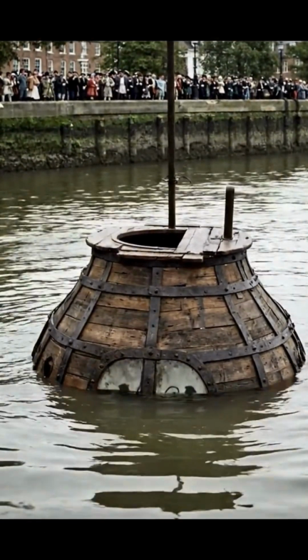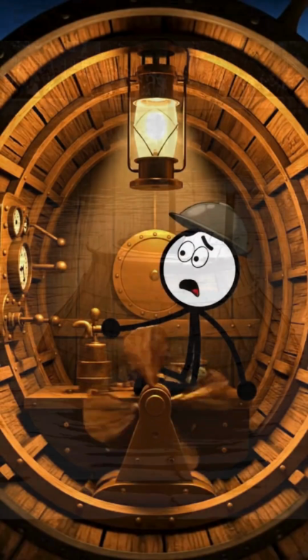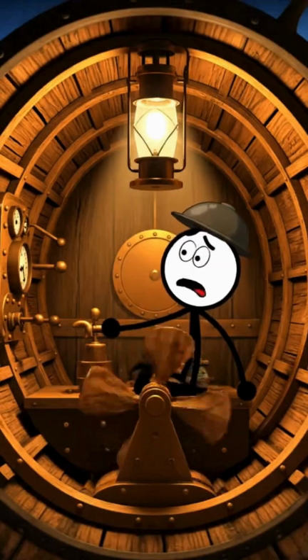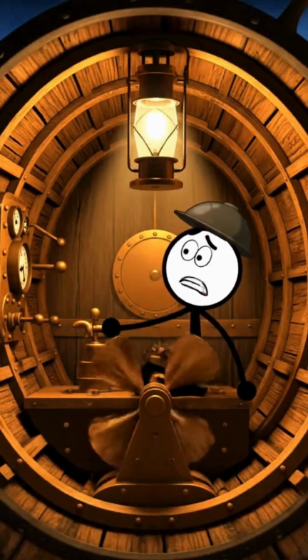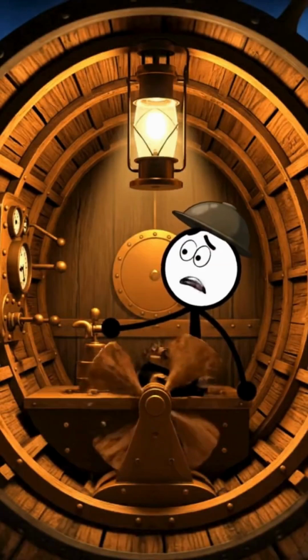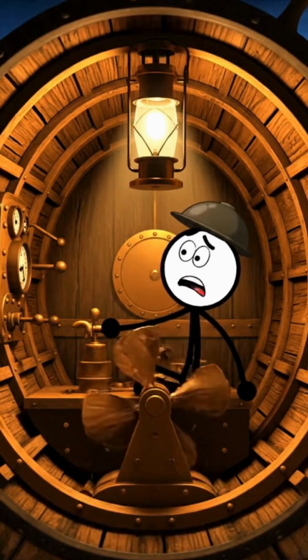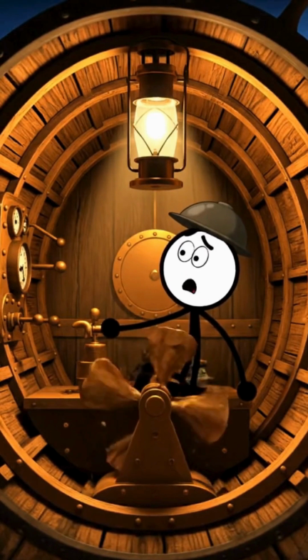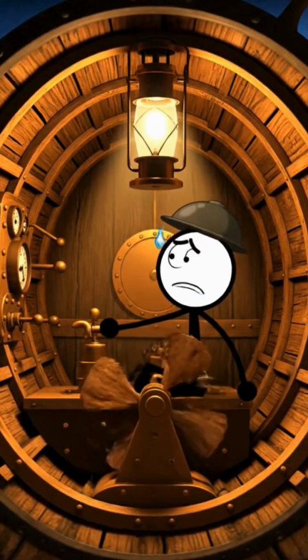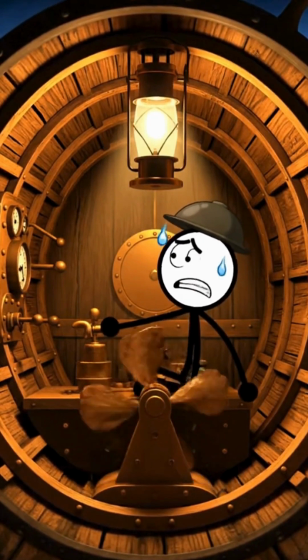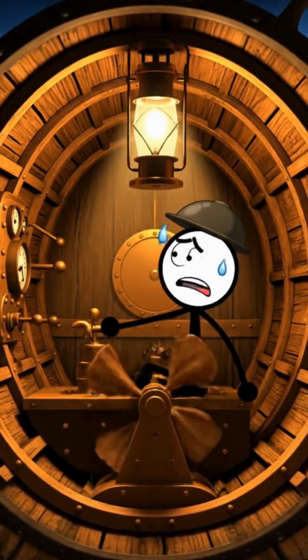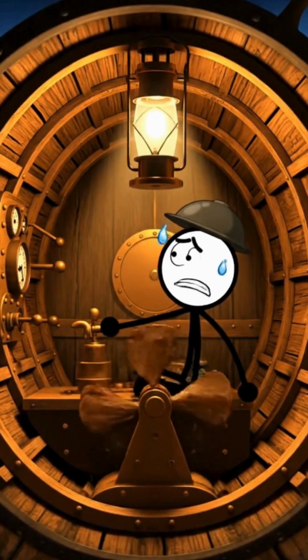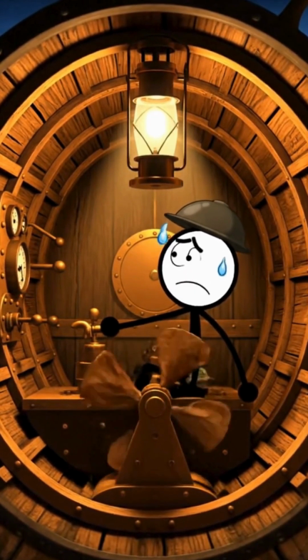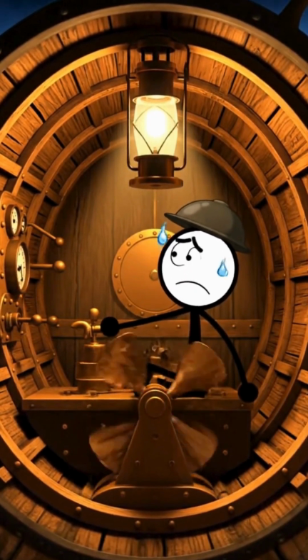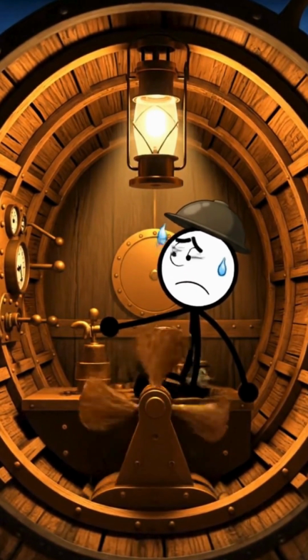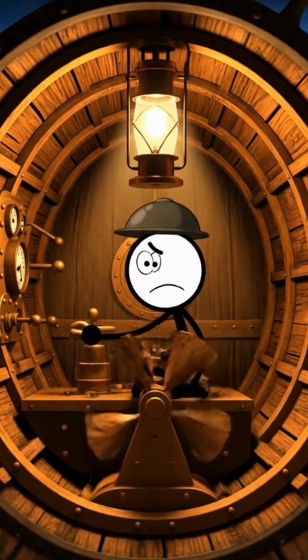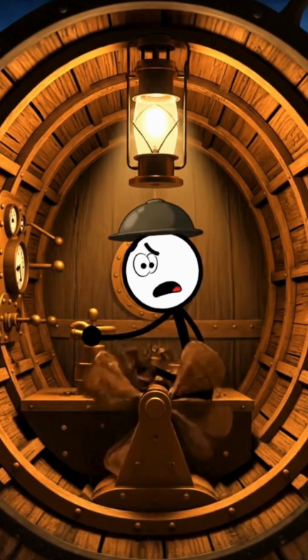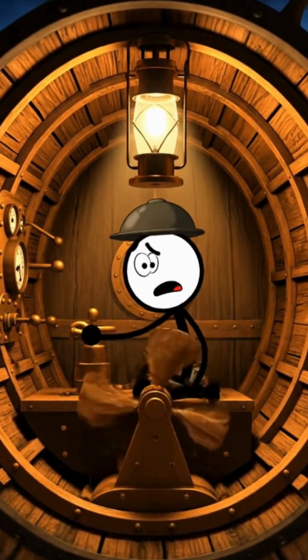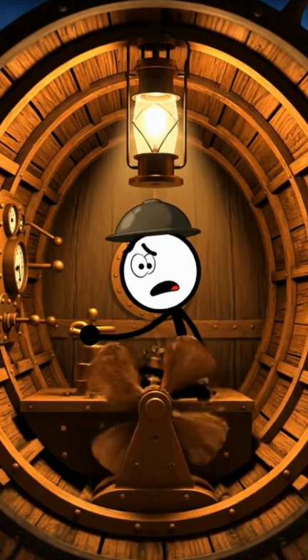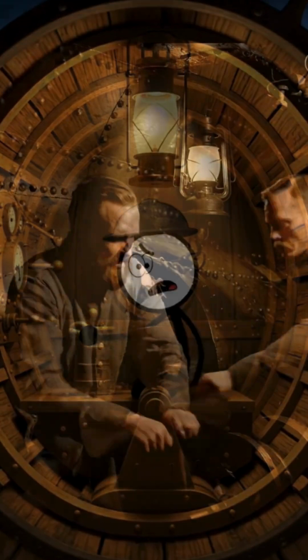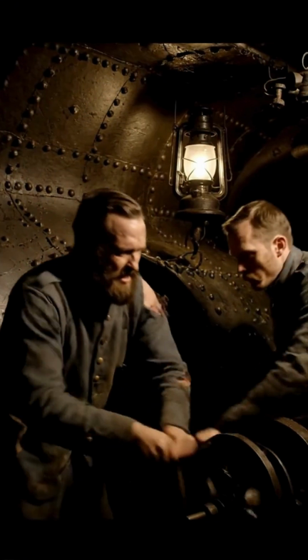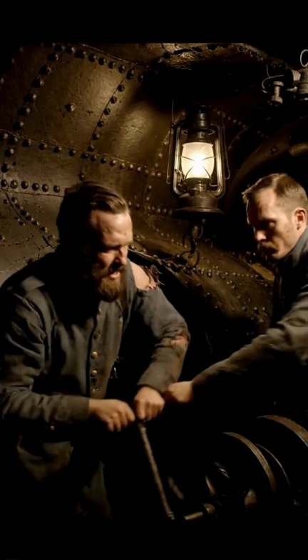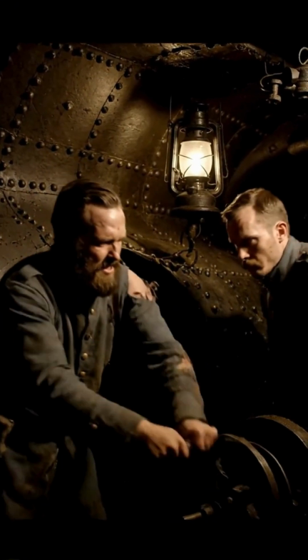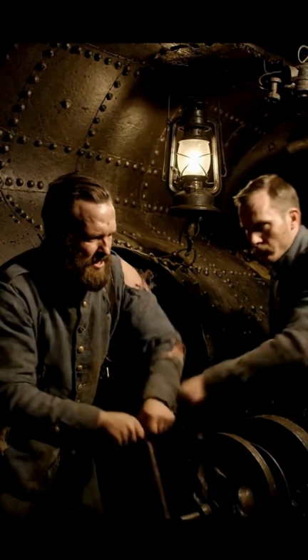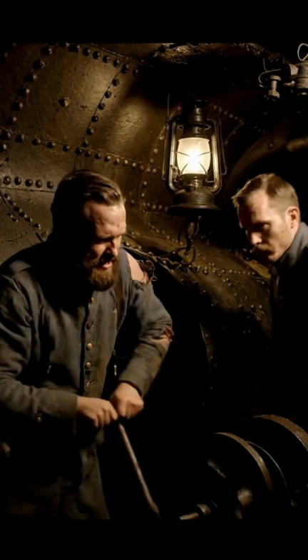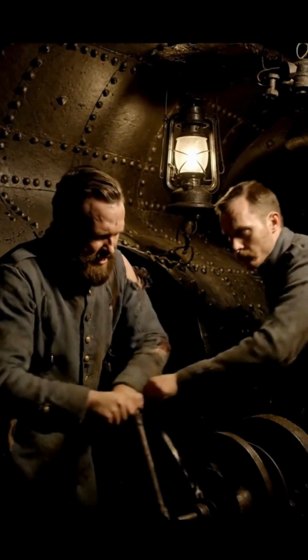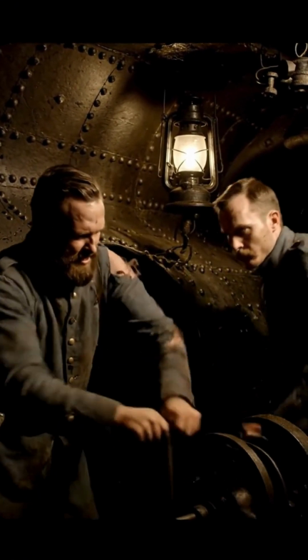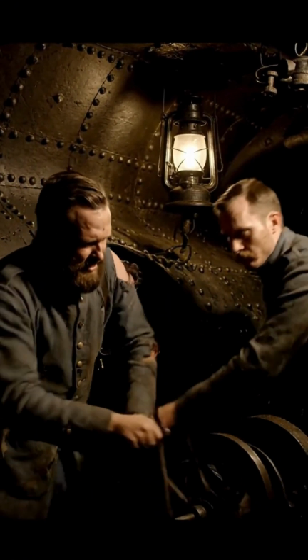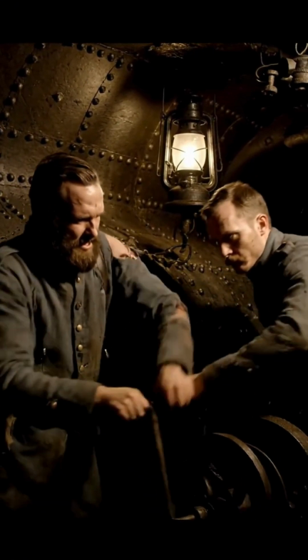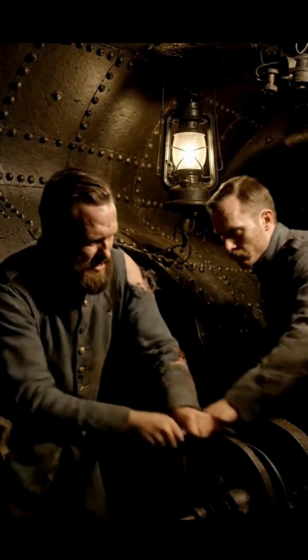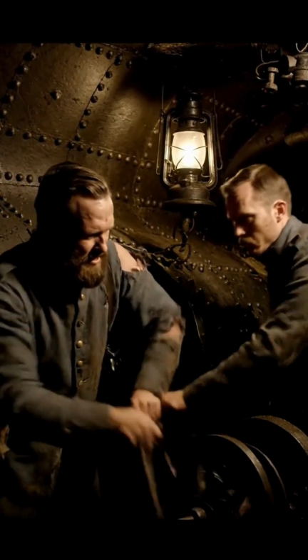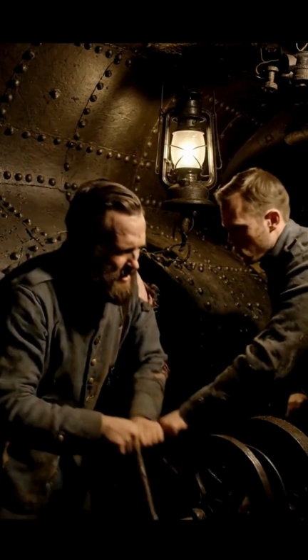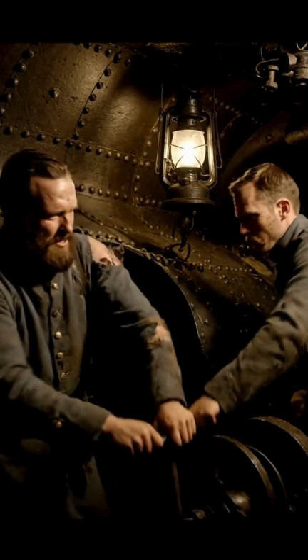During the American Revolution, the Turtle tried to sink enemy ships. In the Civil War, the Hunley became the first submarine to sink a warship.